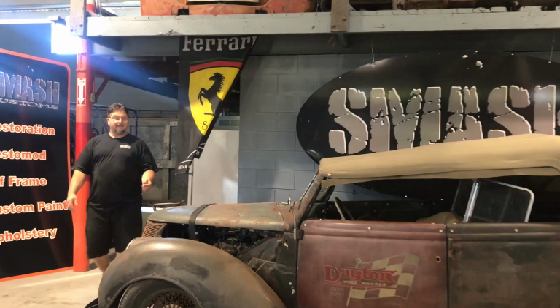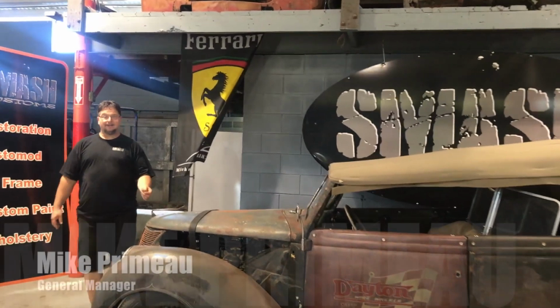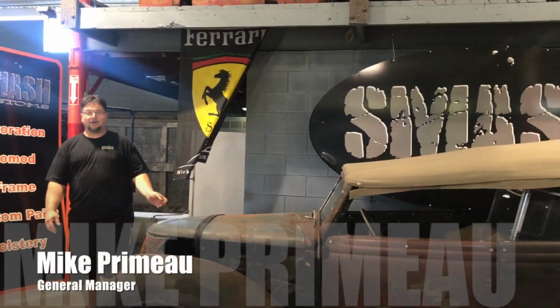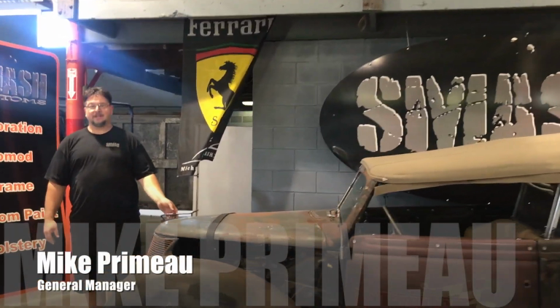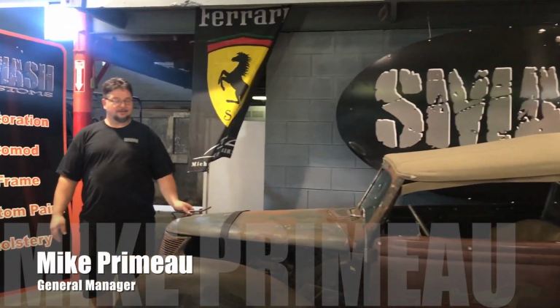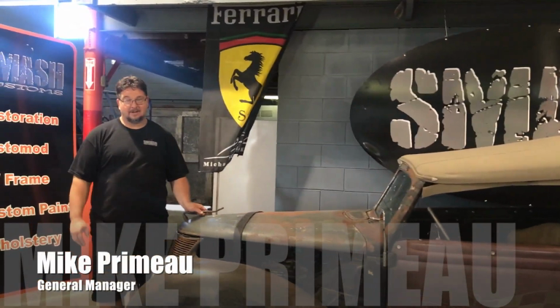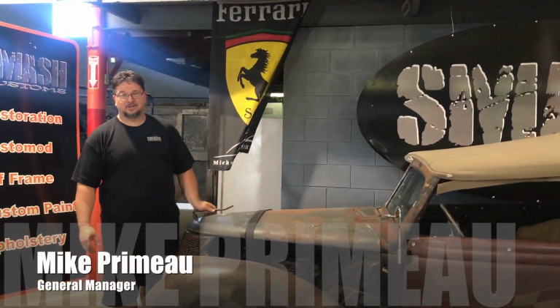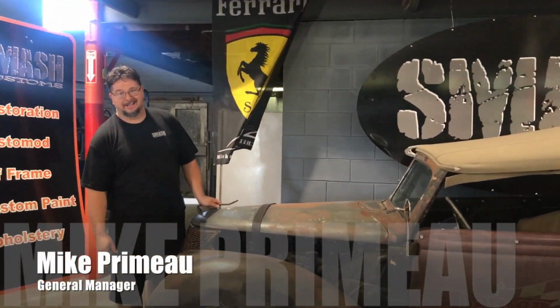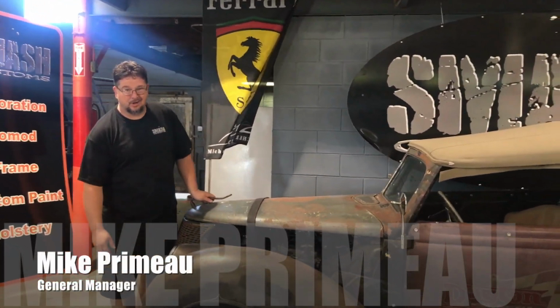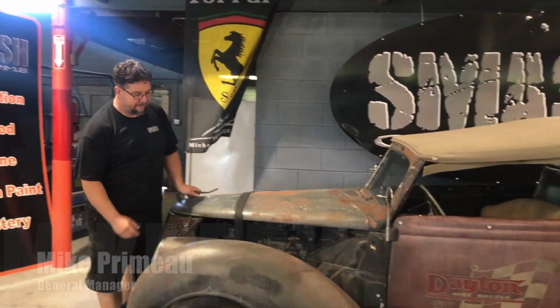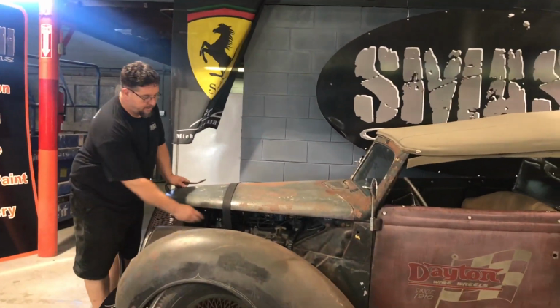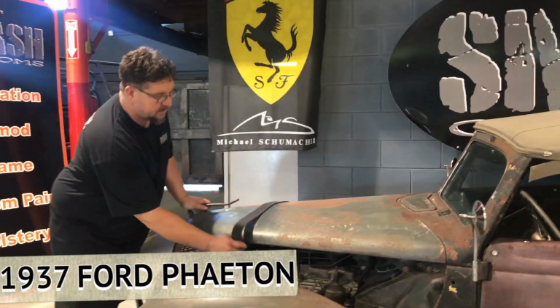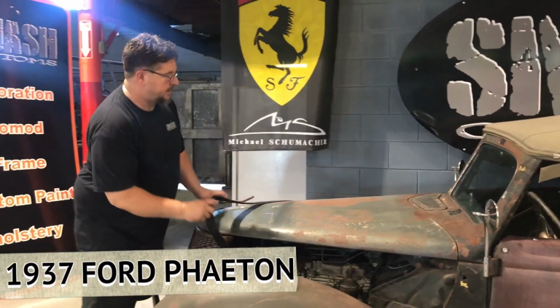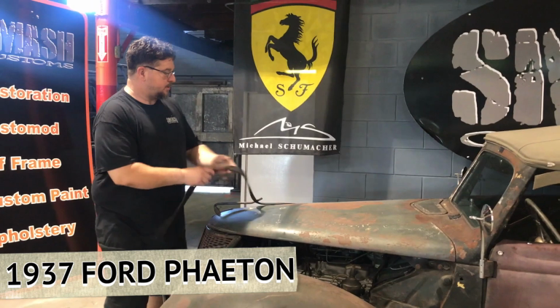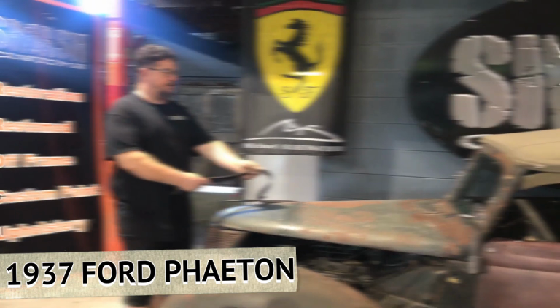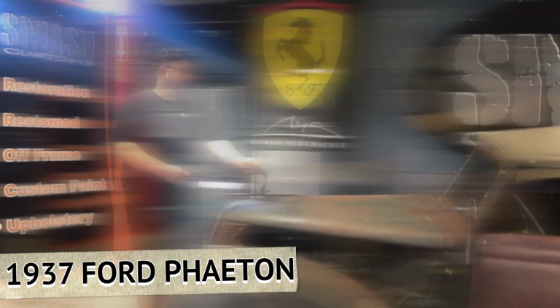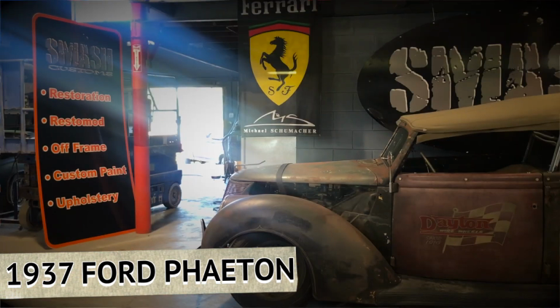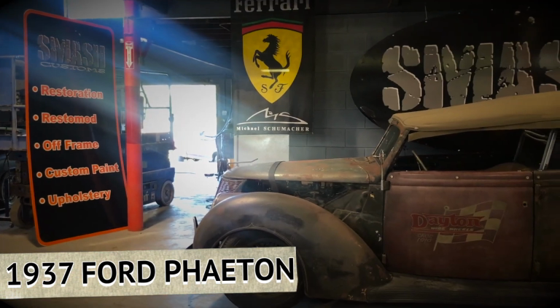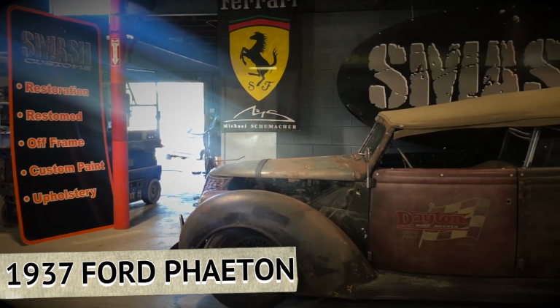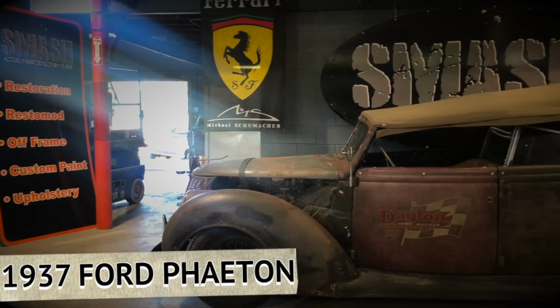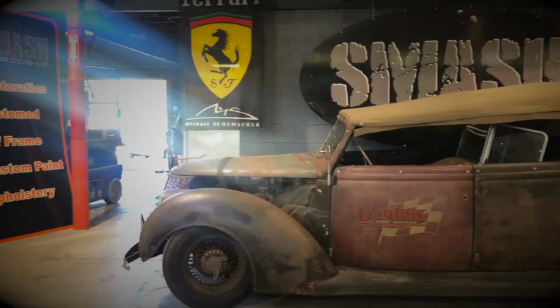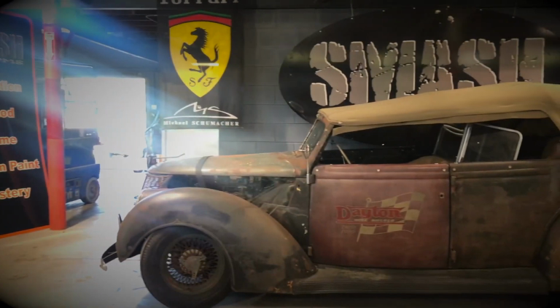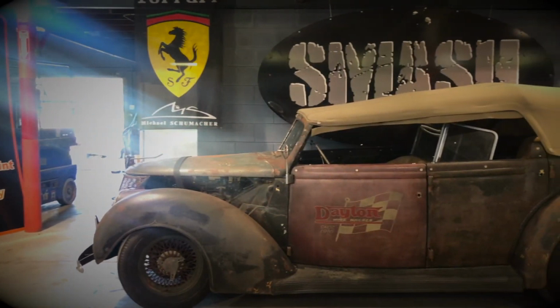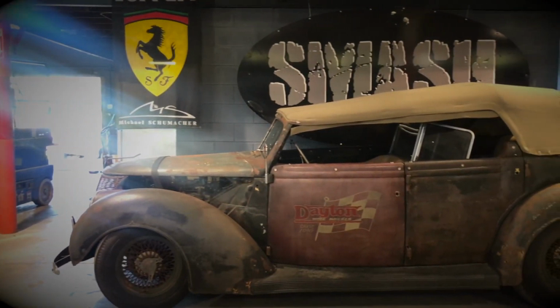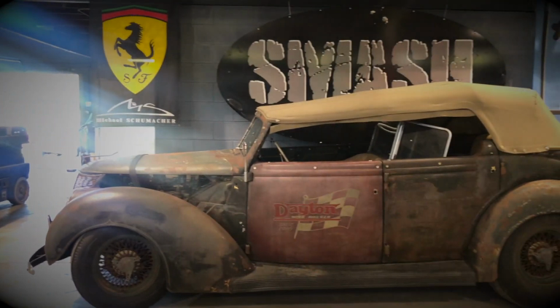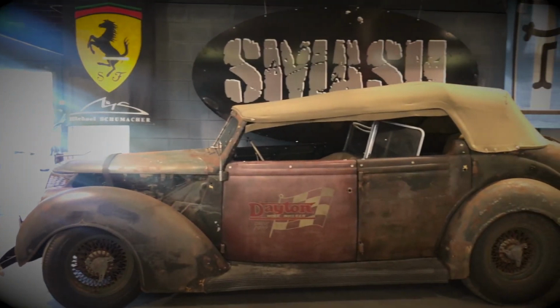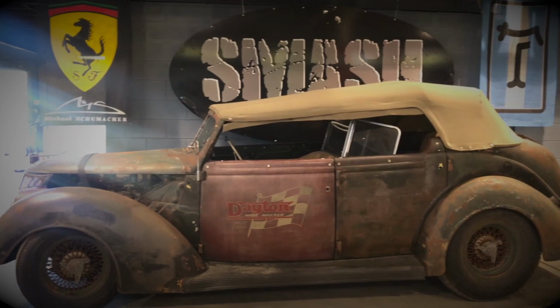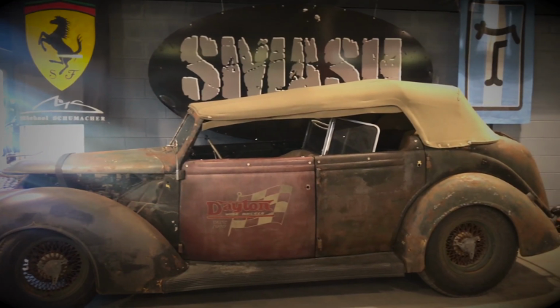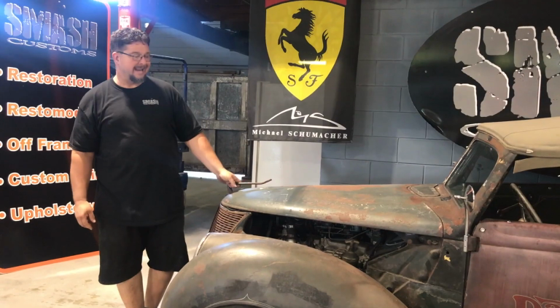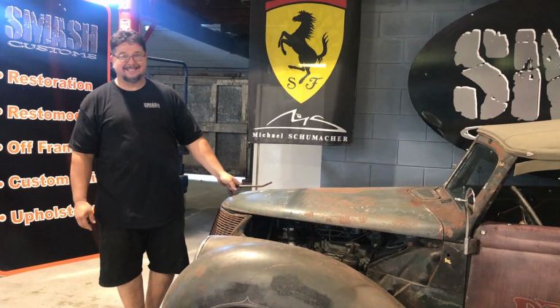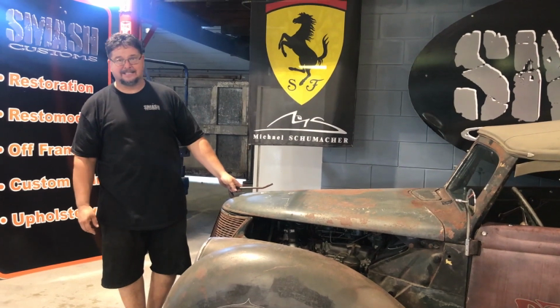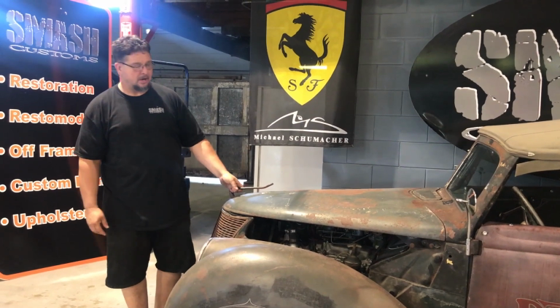Hey everybody, this is Mike with Smash Customs. I'm going to show you our 1937 Ford. This car is actually built on three cars, built for Deboire wheels, the 2007 Powertour and Steener Shell.